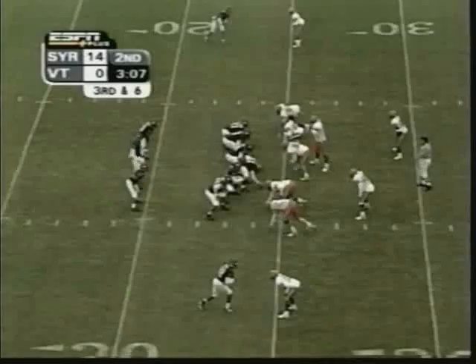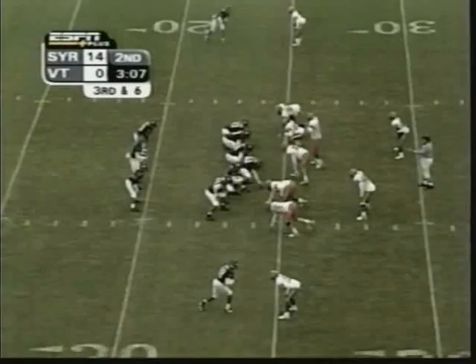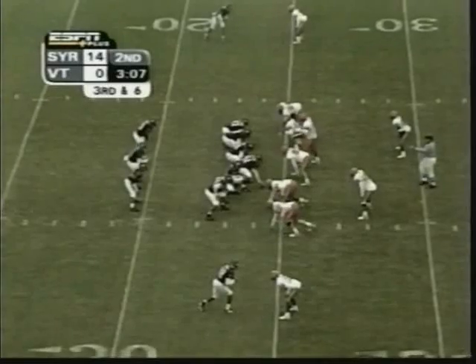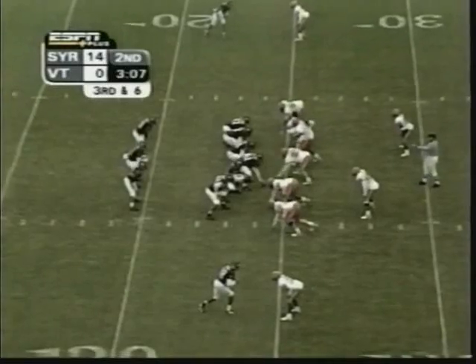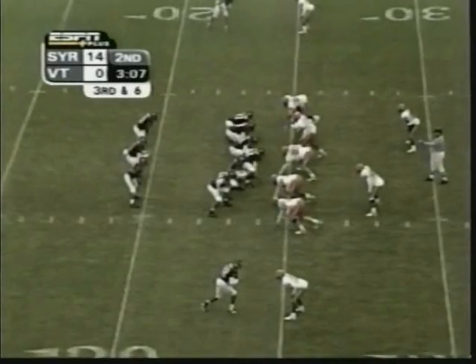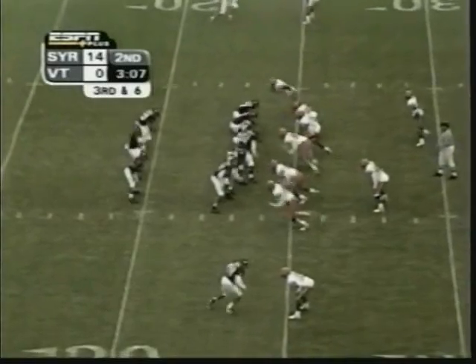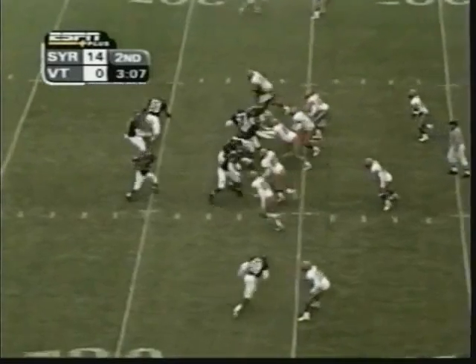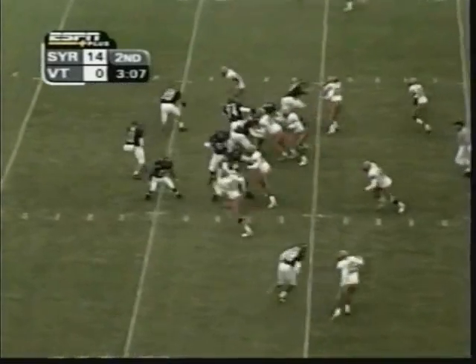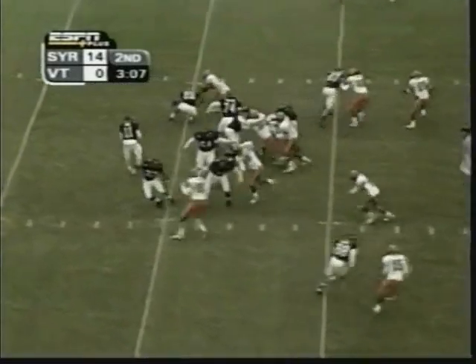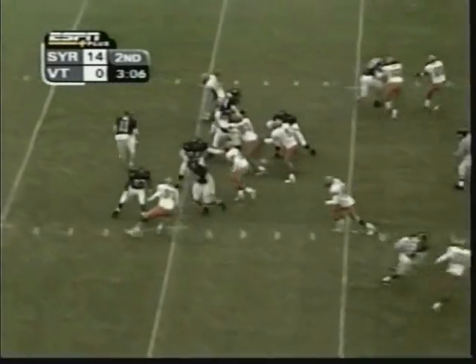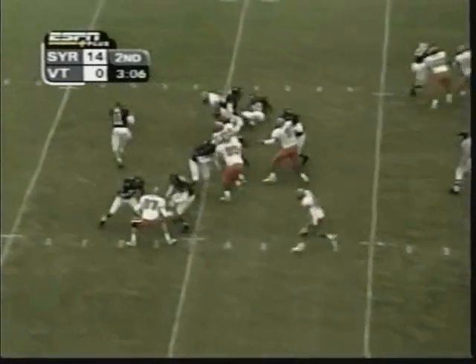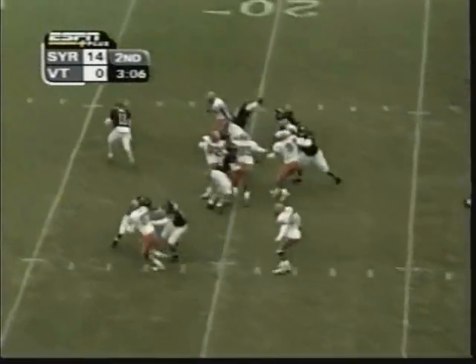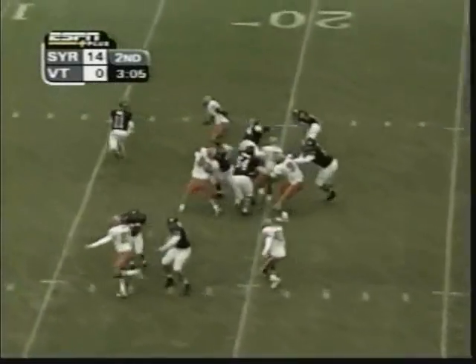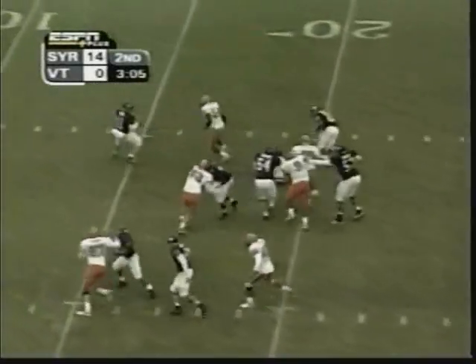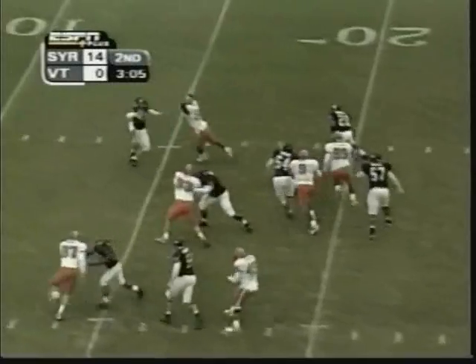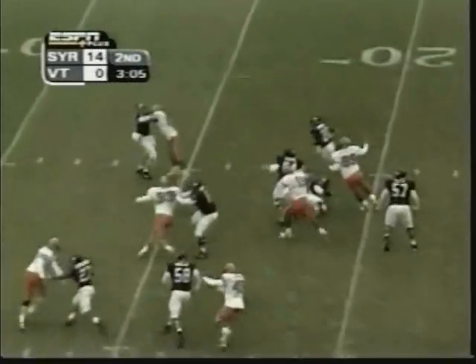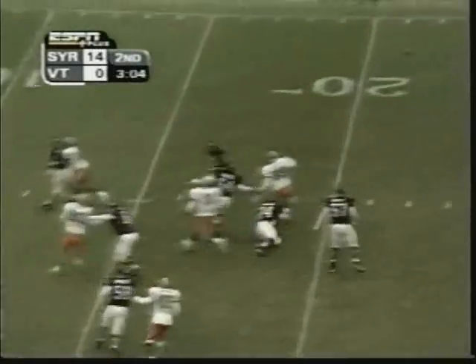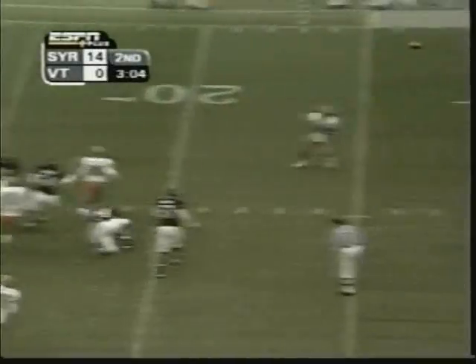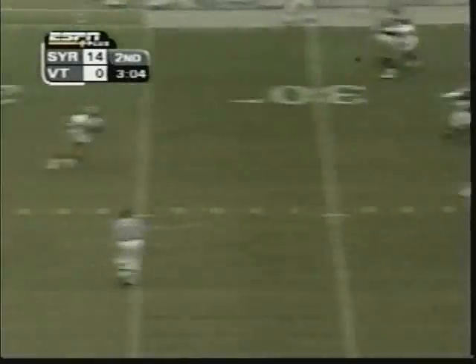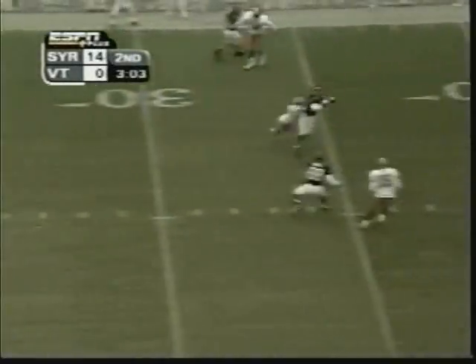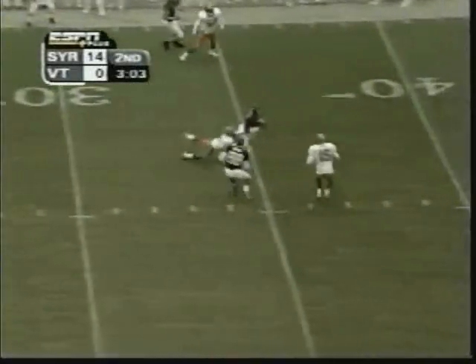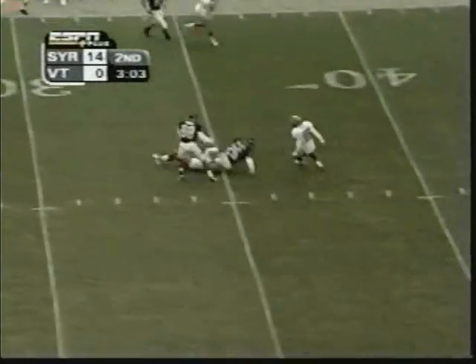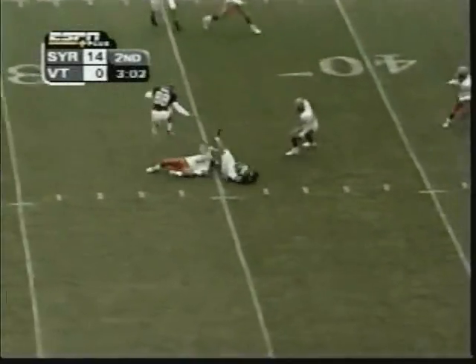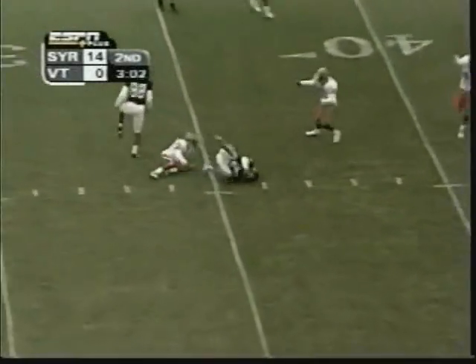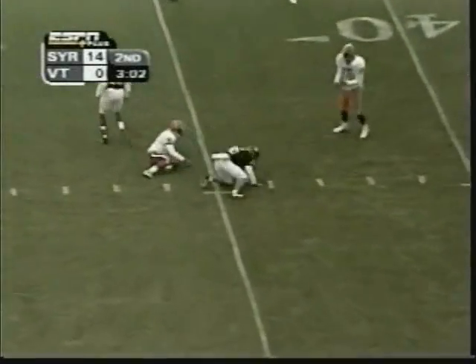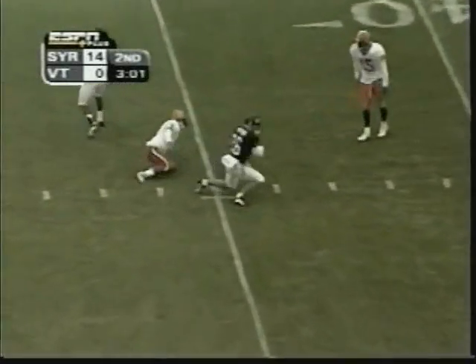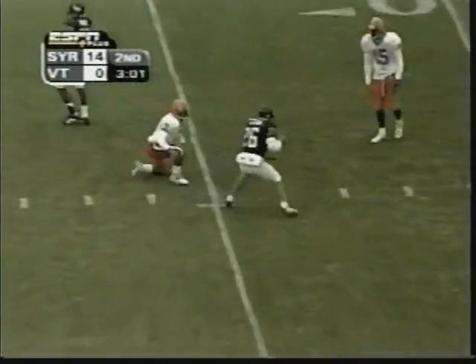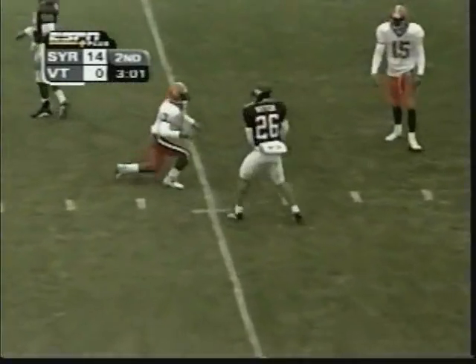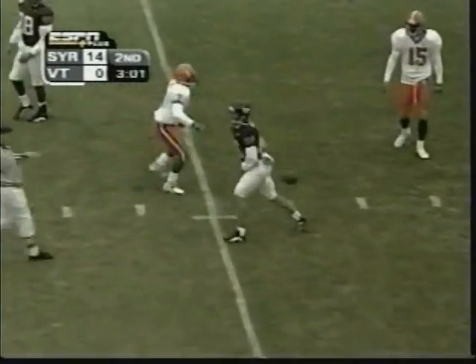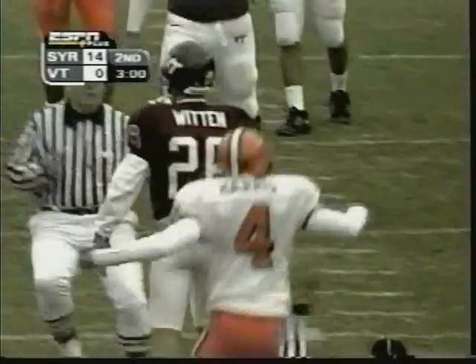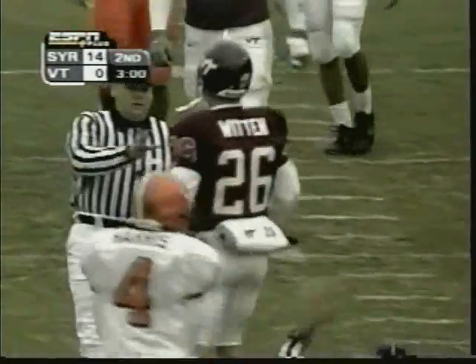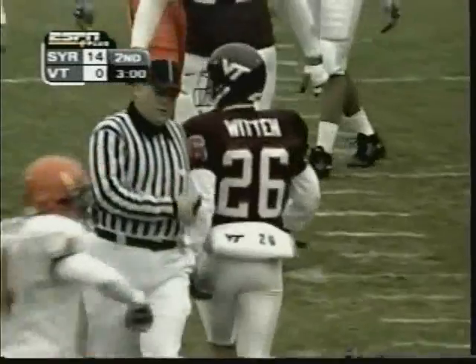For 59 yards. How about 14 rushes for four yards? Nice catch. First down for Virginia Tech's Sean Witten.